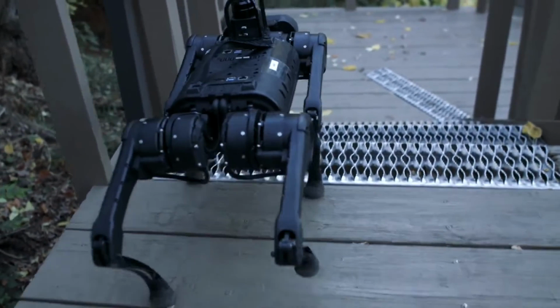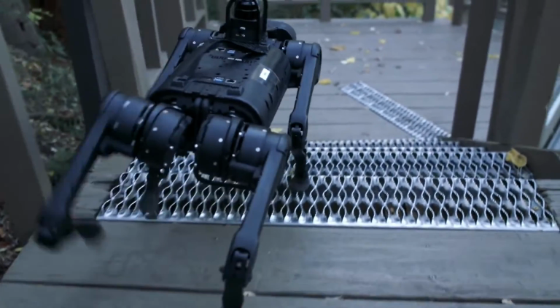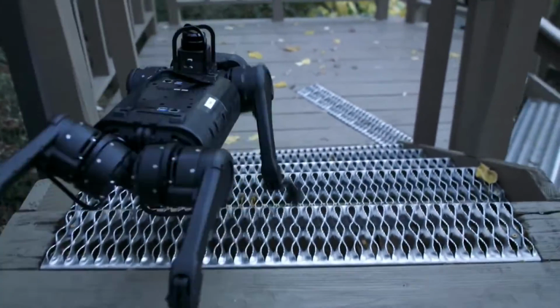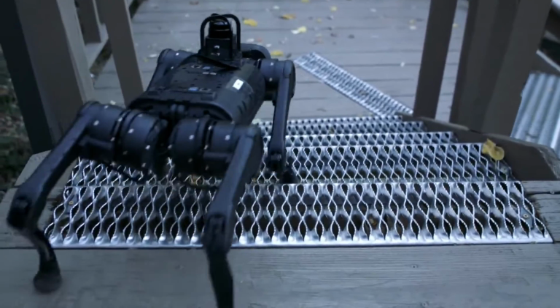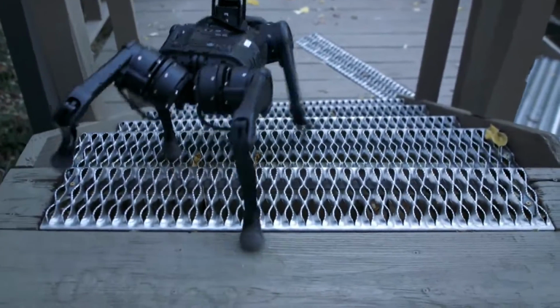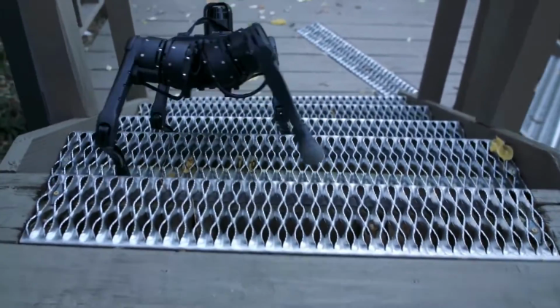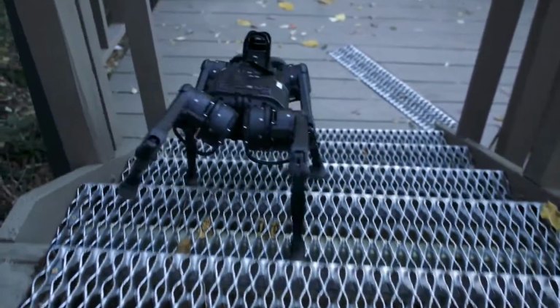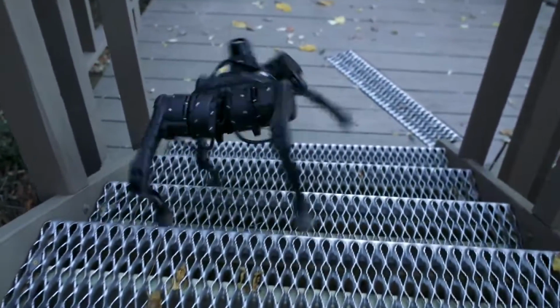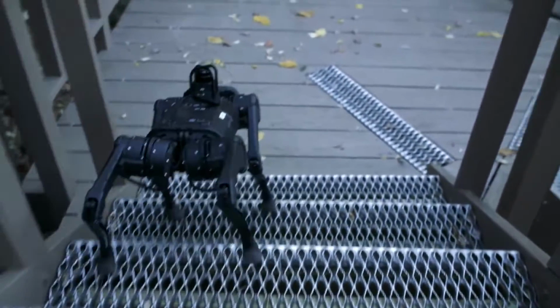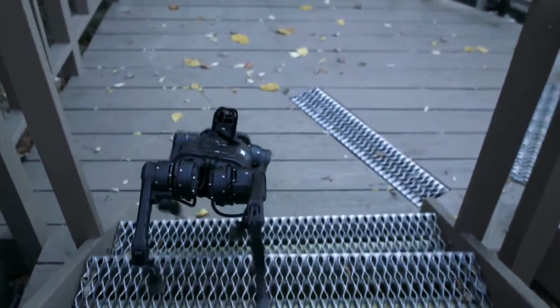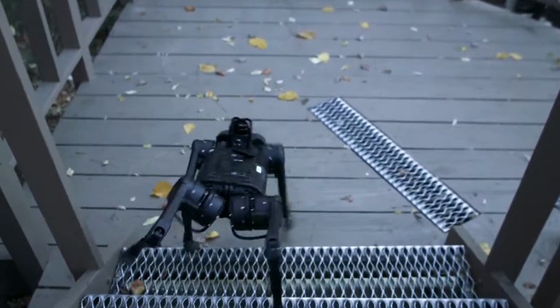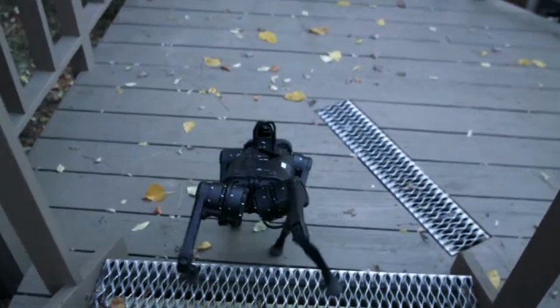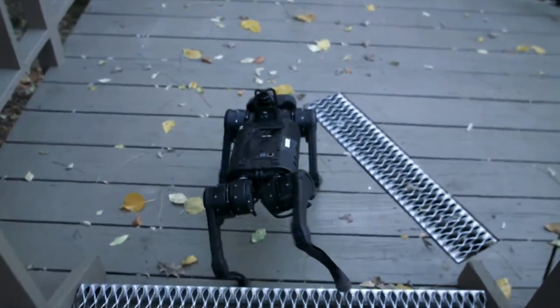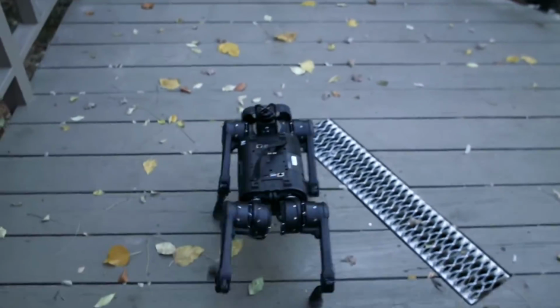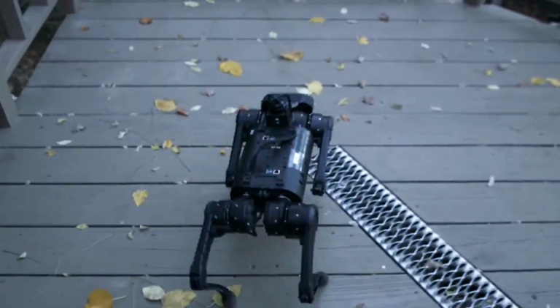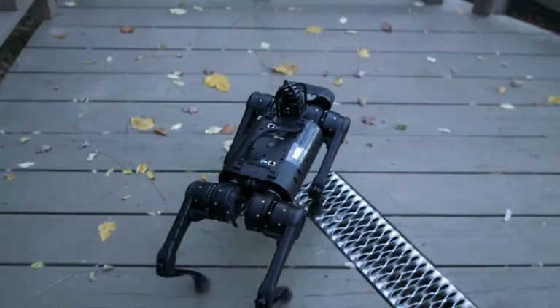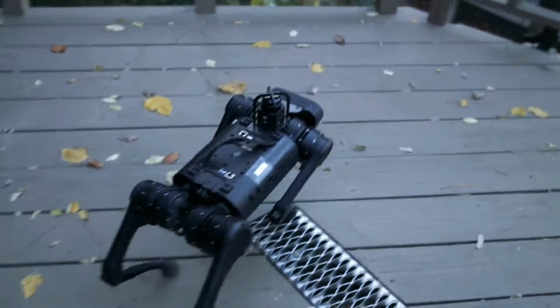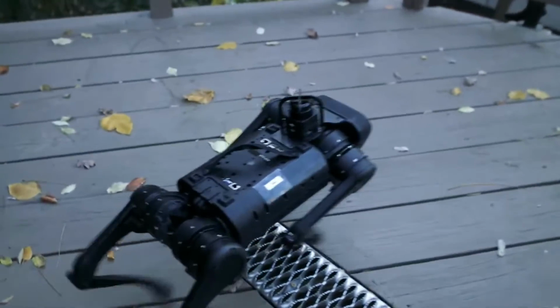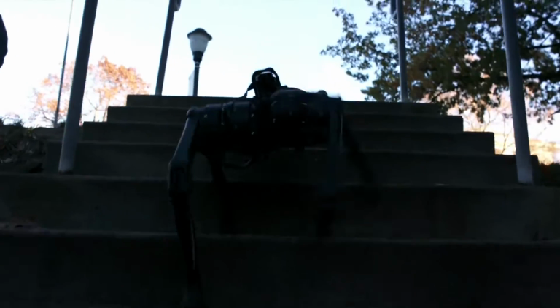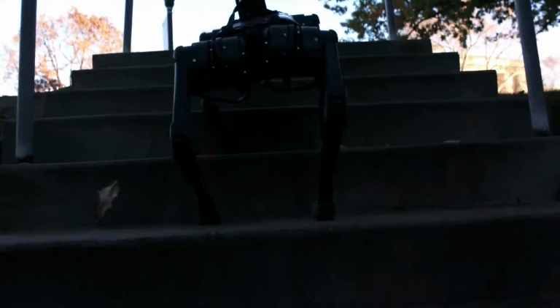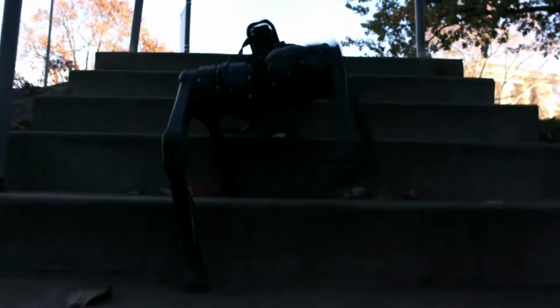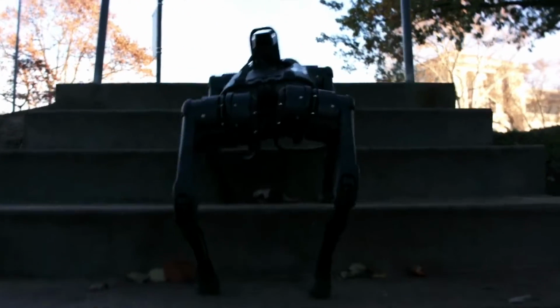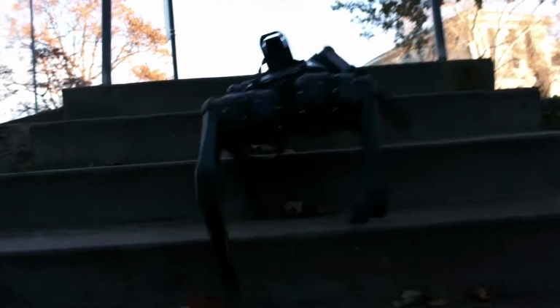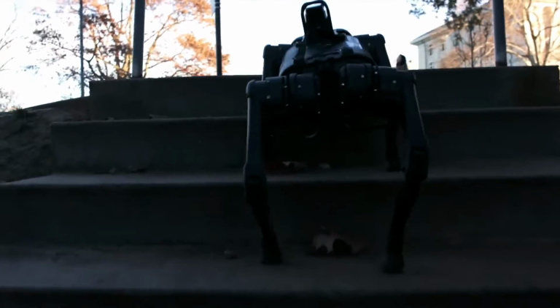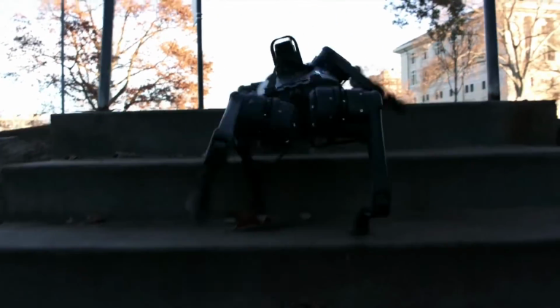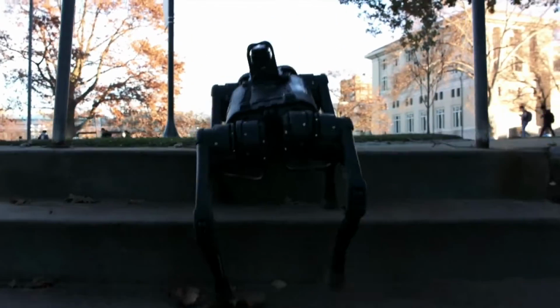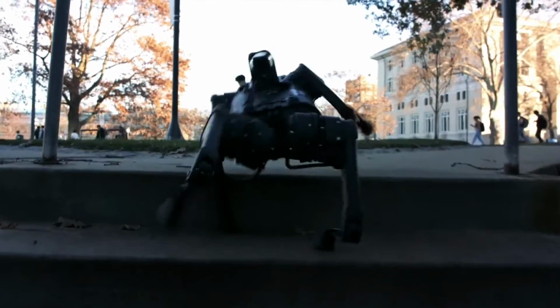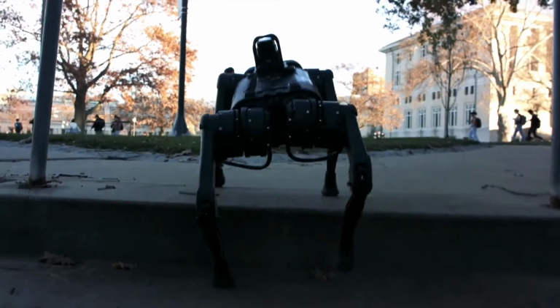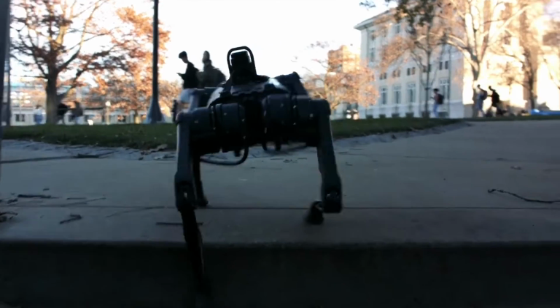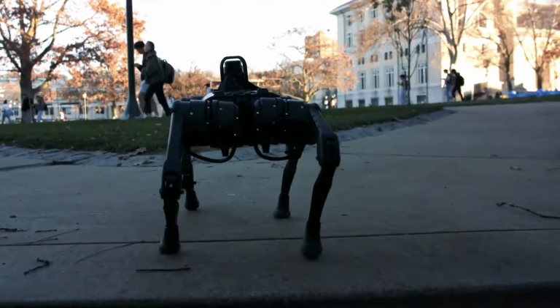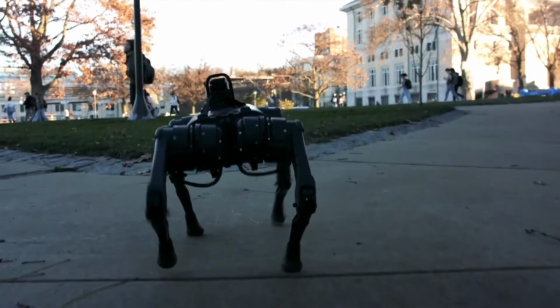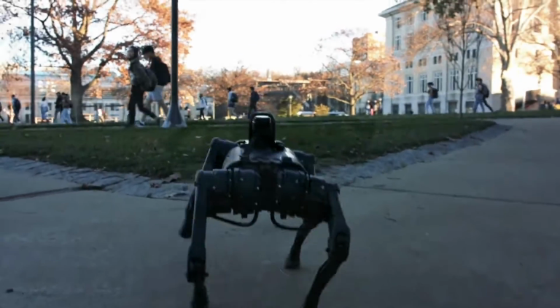The robot adapts quickly and masters challenging terrain by relying on its vision and a small on-board computer. The researchers trained the robot with 4,000 clones of it in a simulator, where they practiced walking and climbing on challenging terrain.